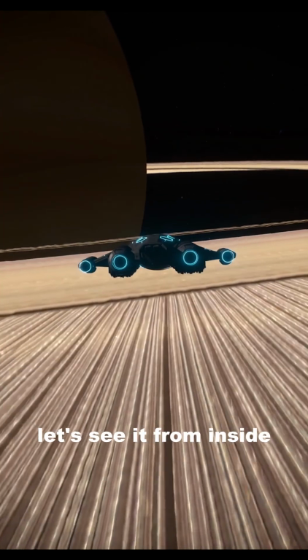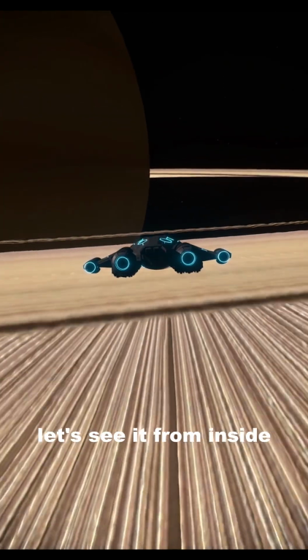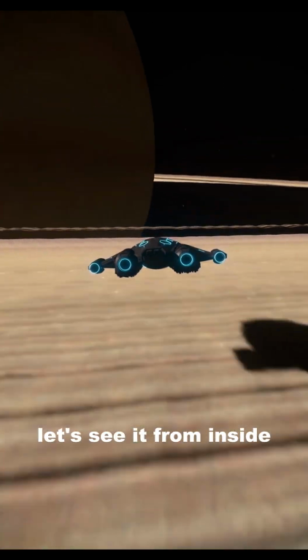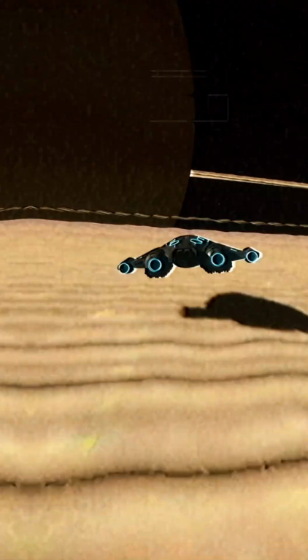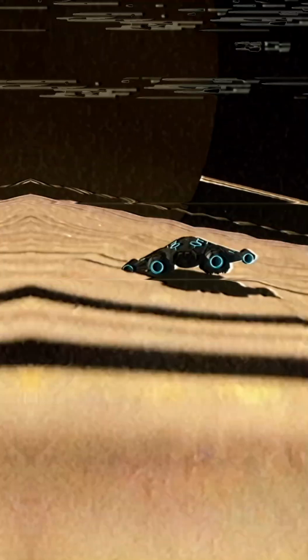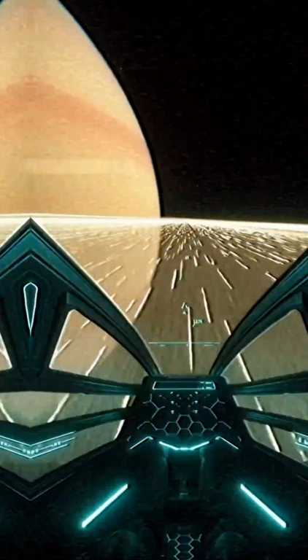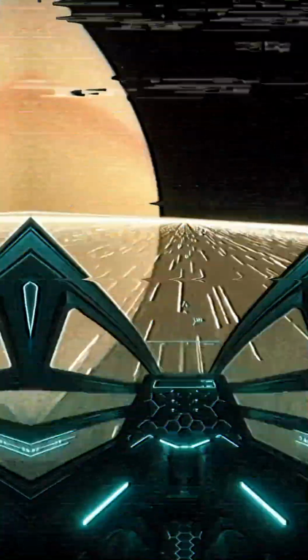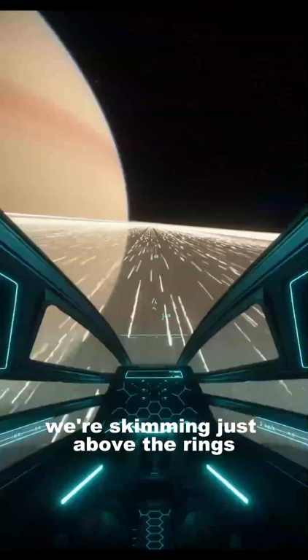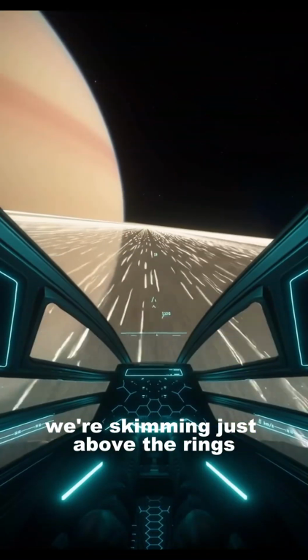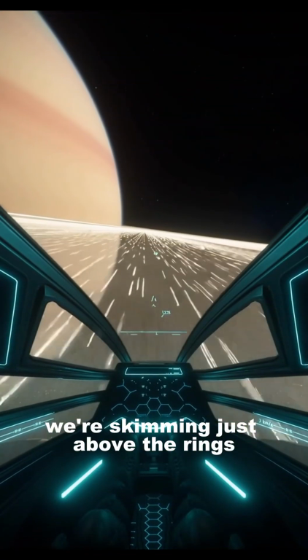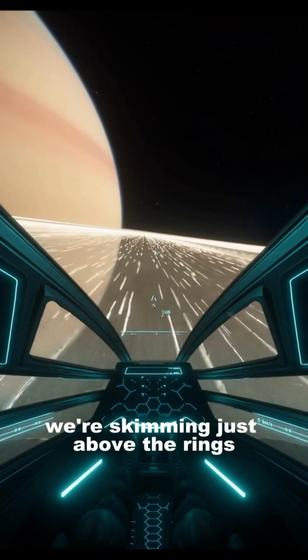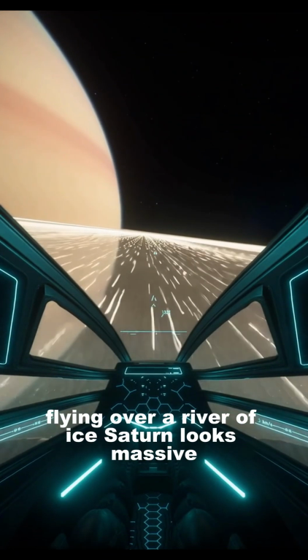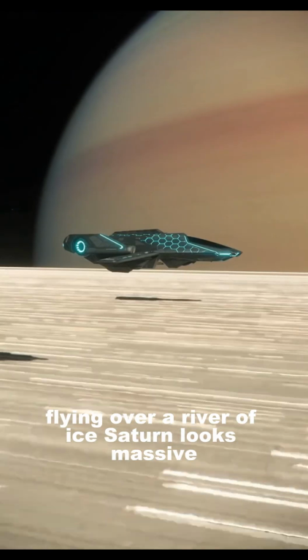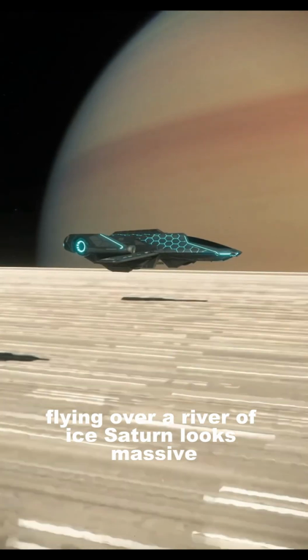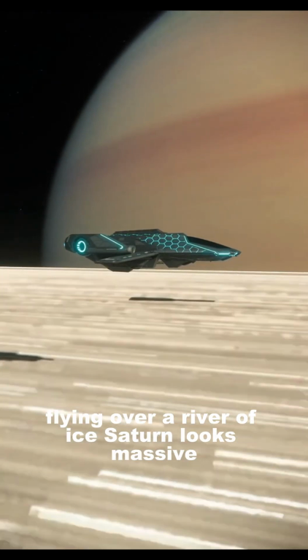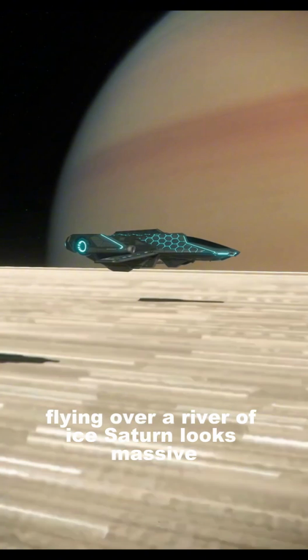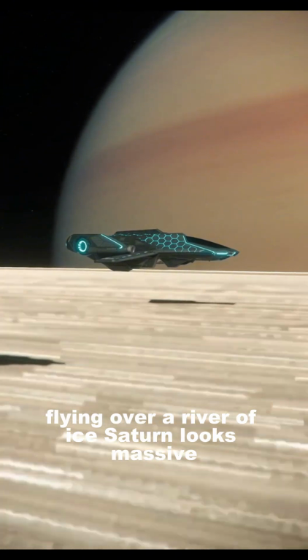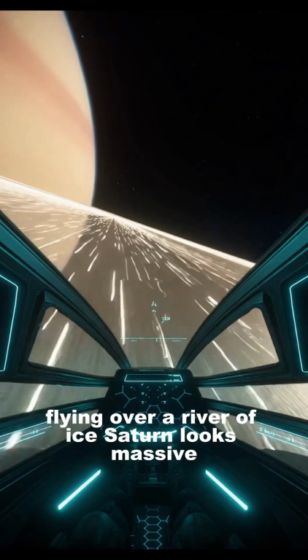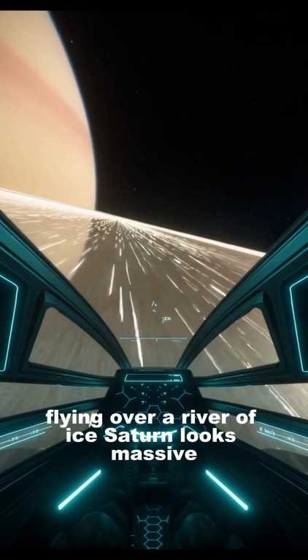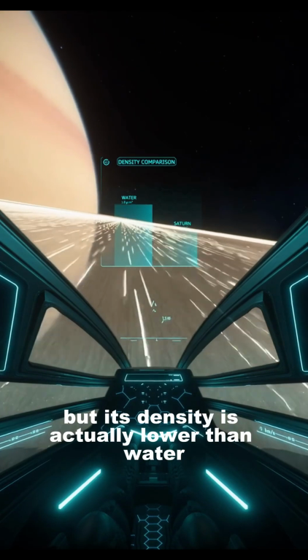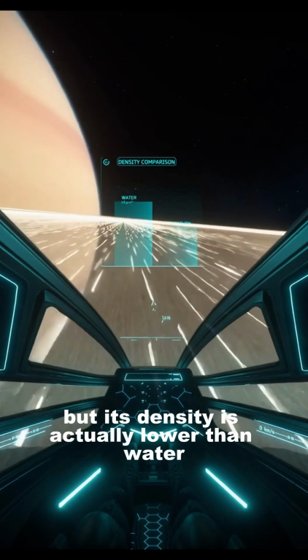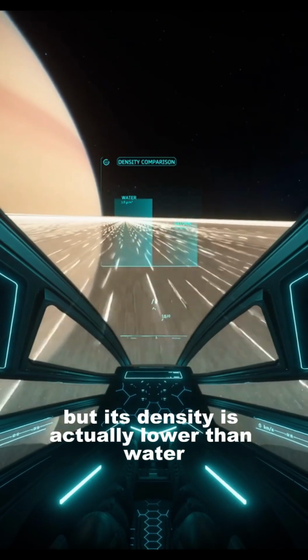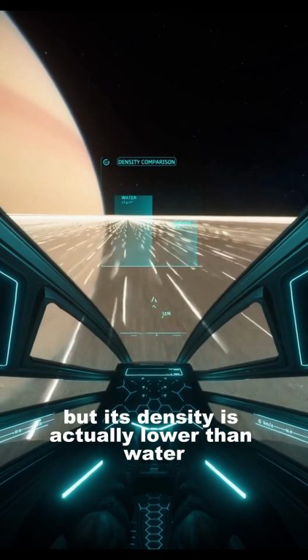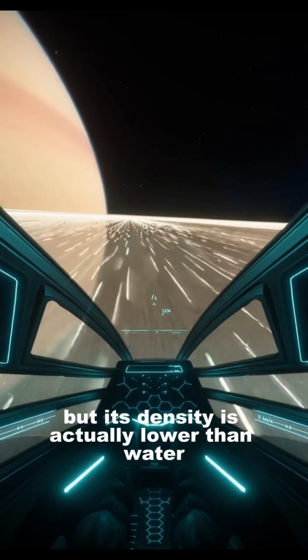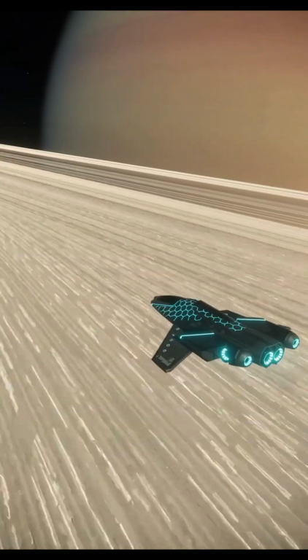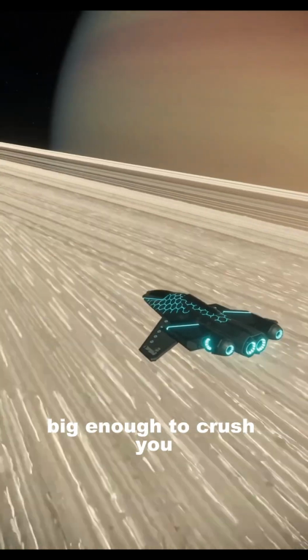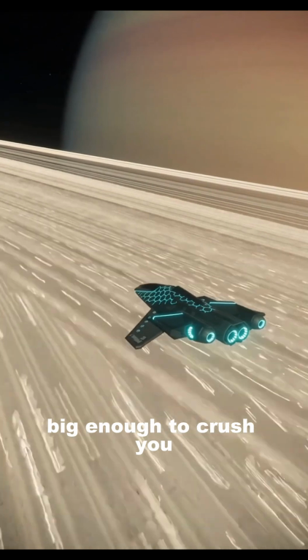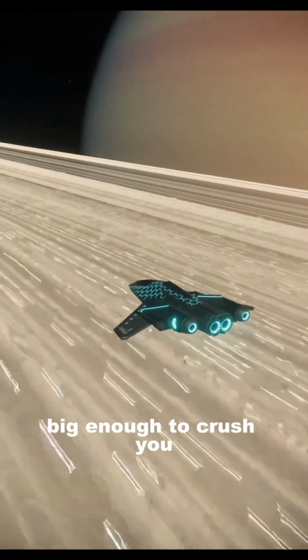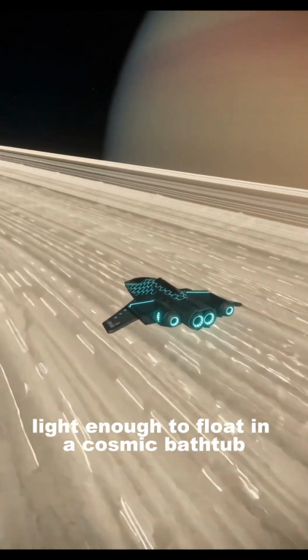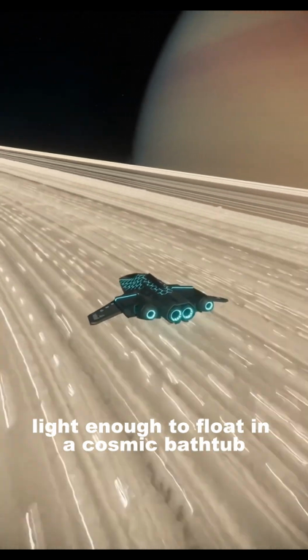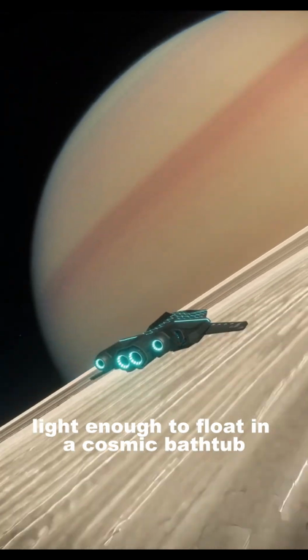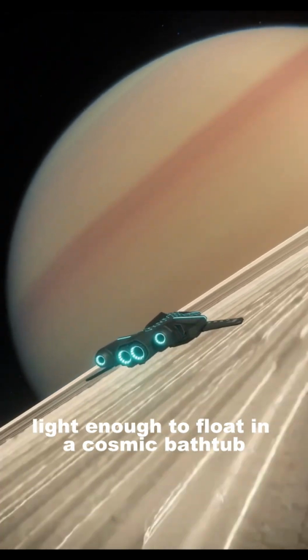Let's see it from inside. We're skimming just above the rings, flying over a river of ice. Saturn looks massive, but its density is actually lower than water — big enough to crush you, light enough to float in a cosmic bathtub.